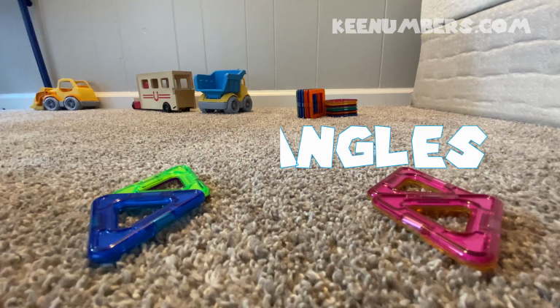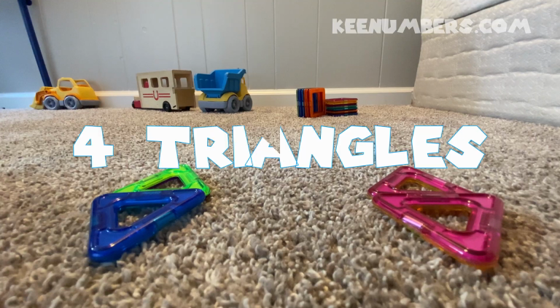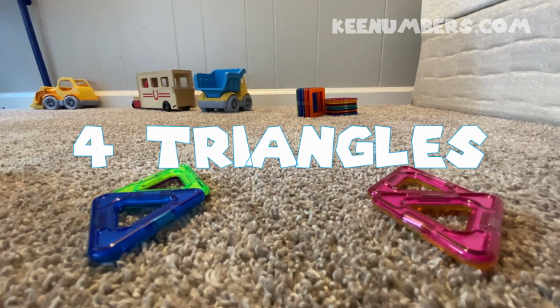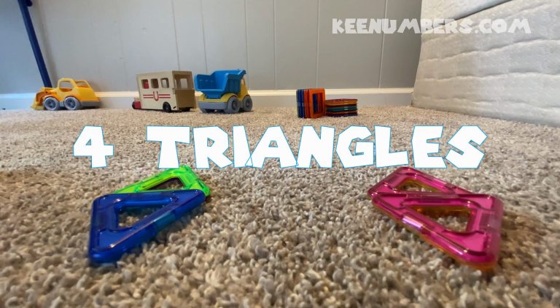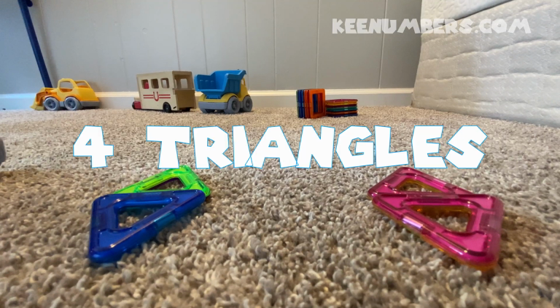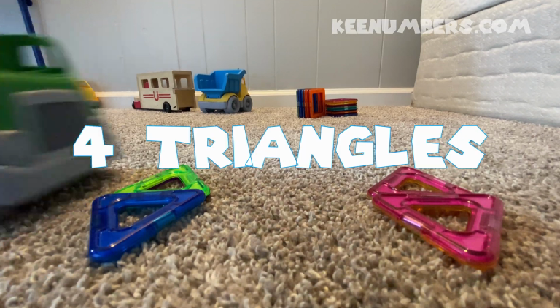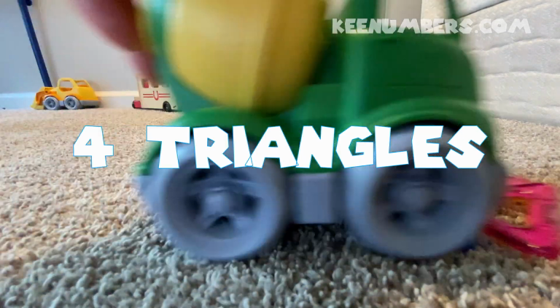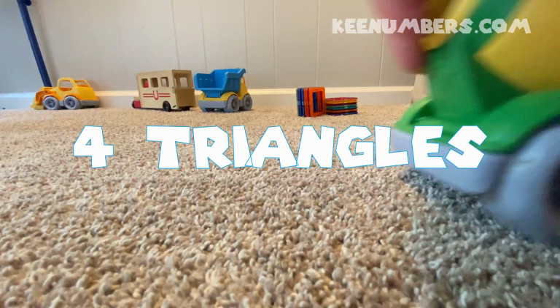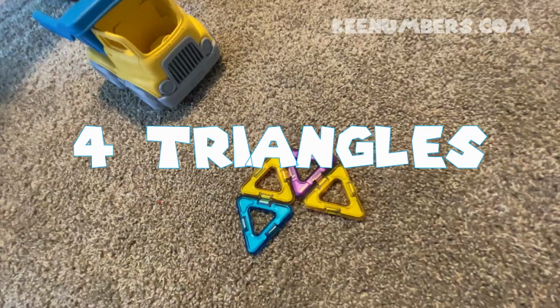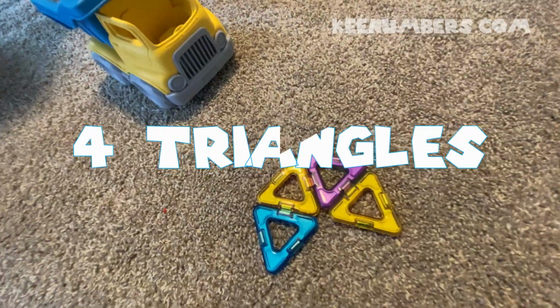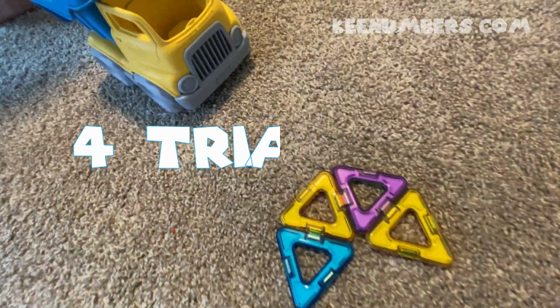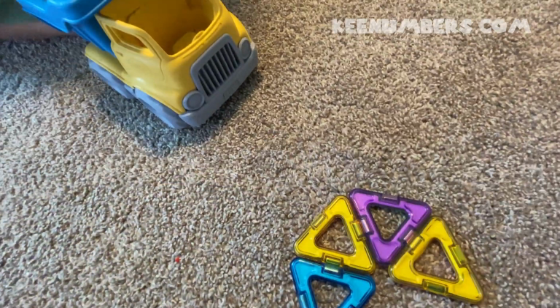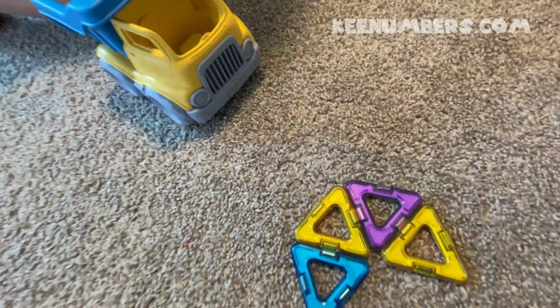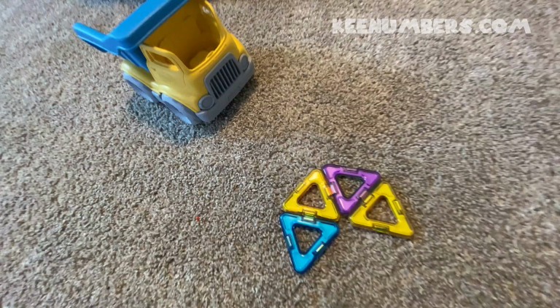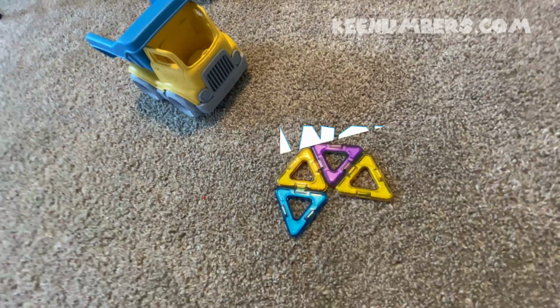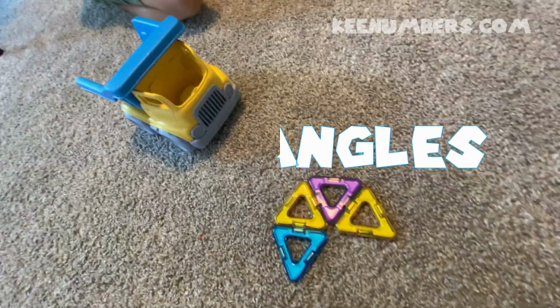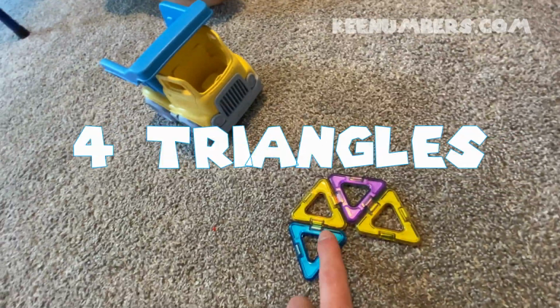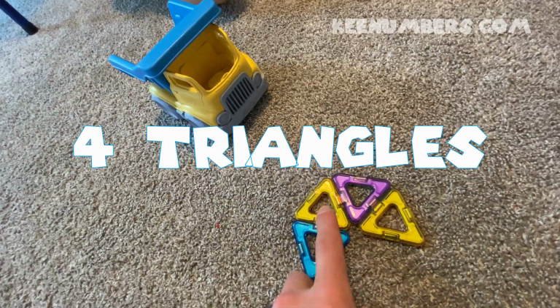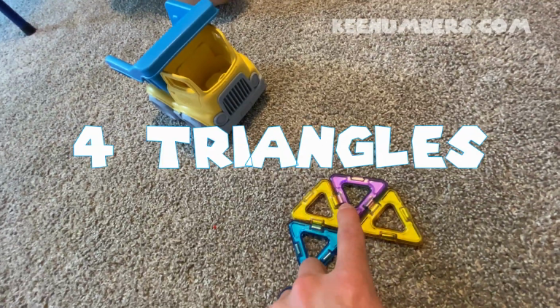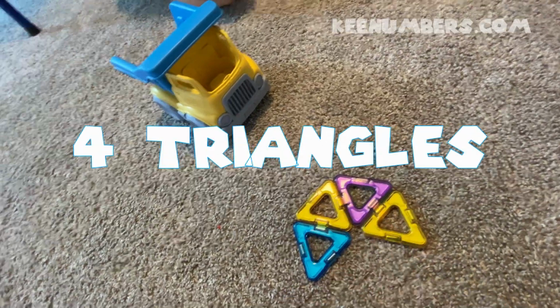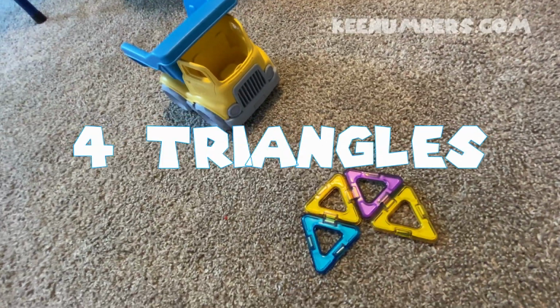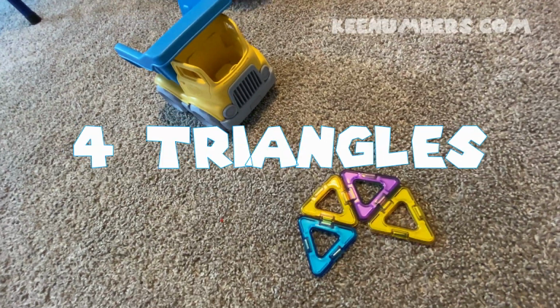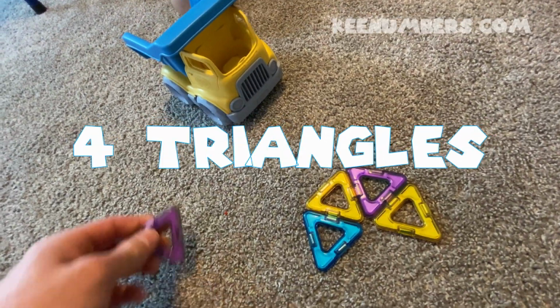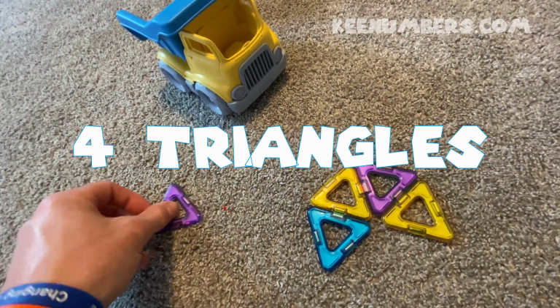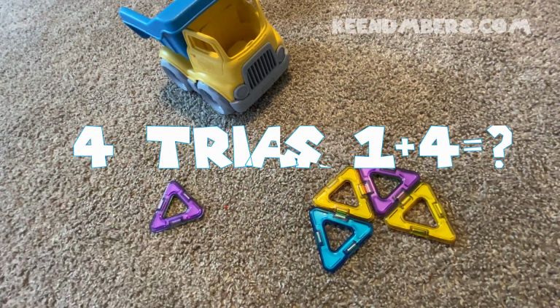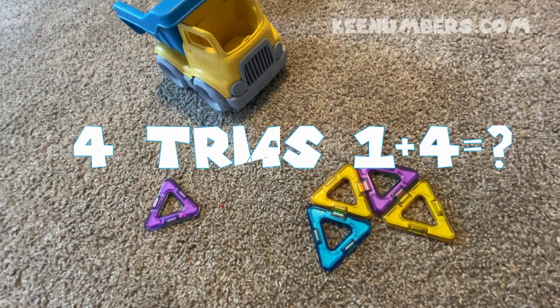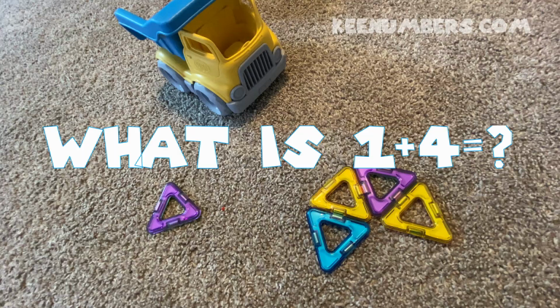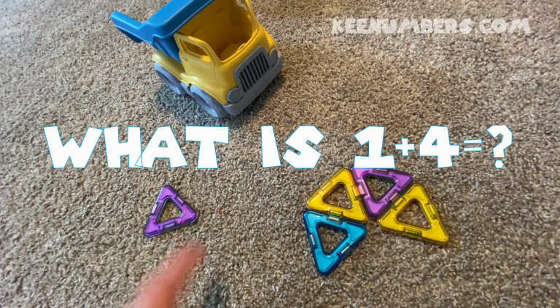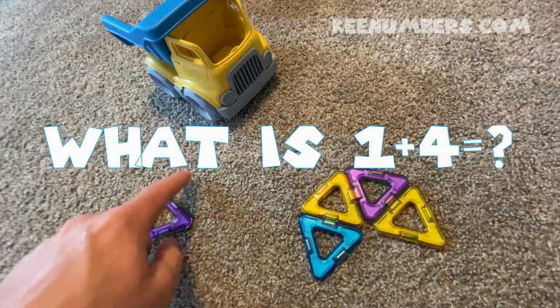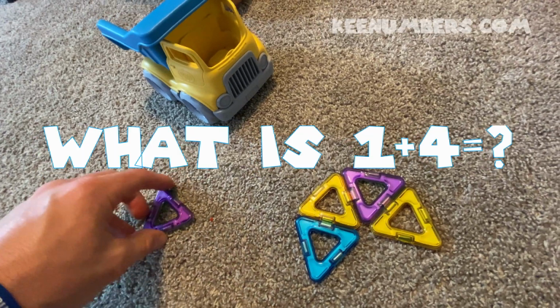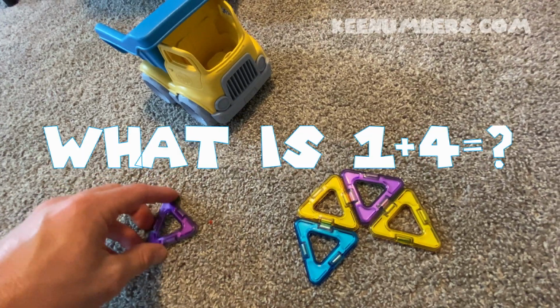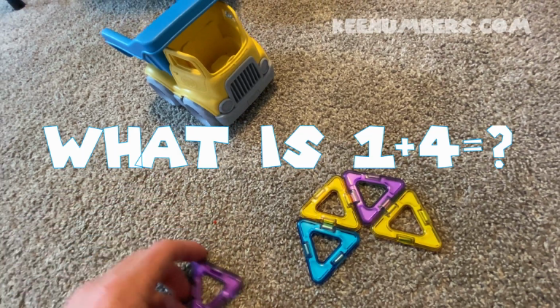We've got four triangles. Let's try this again. We have four triangles. If we add one triangle — four plus one.